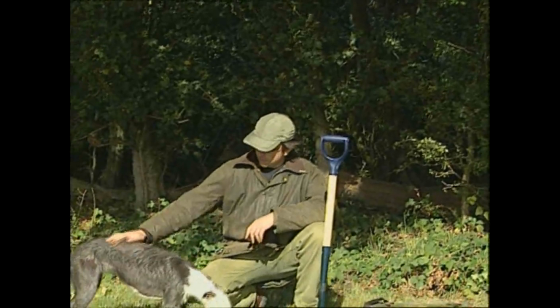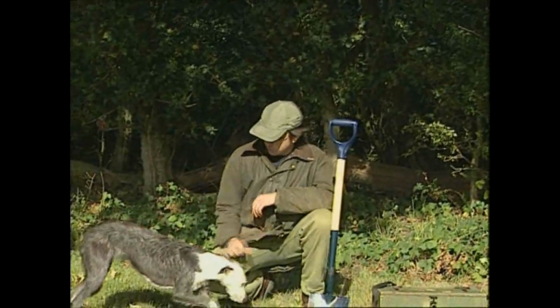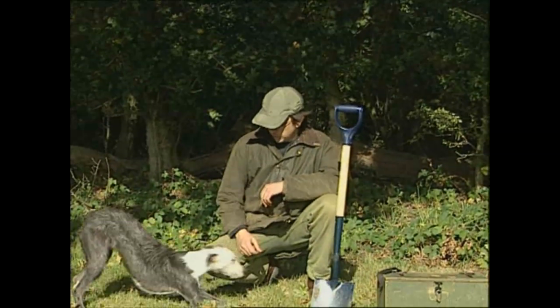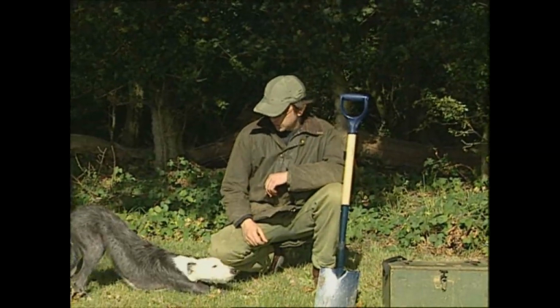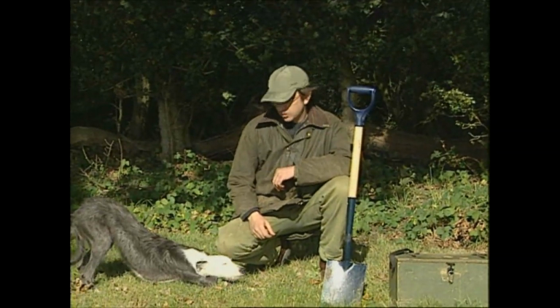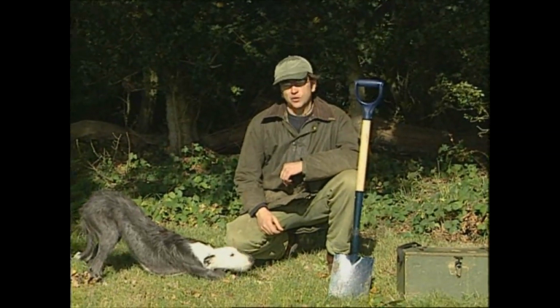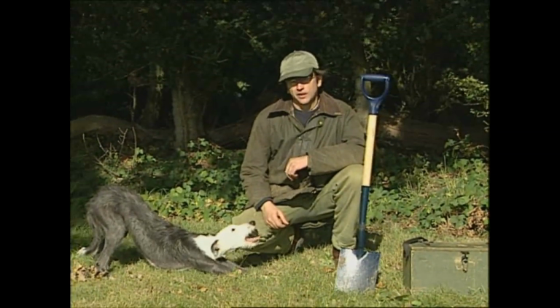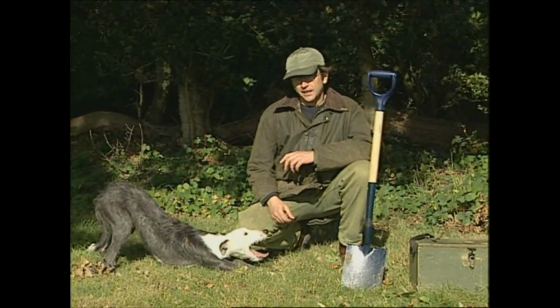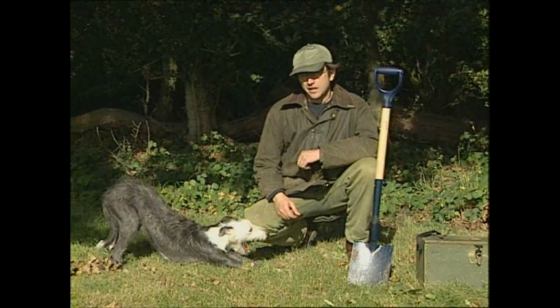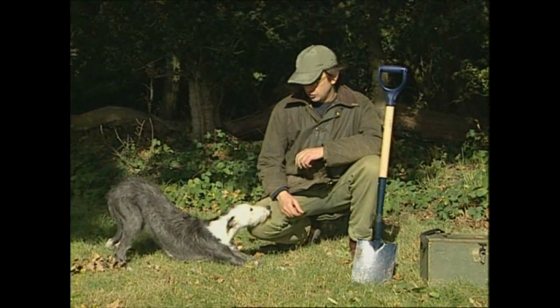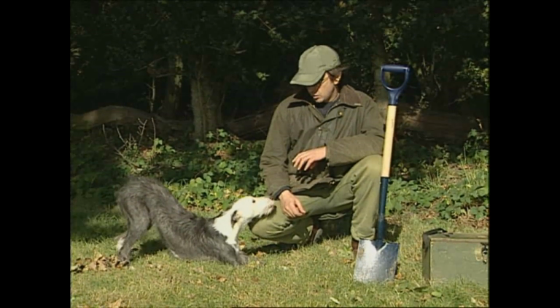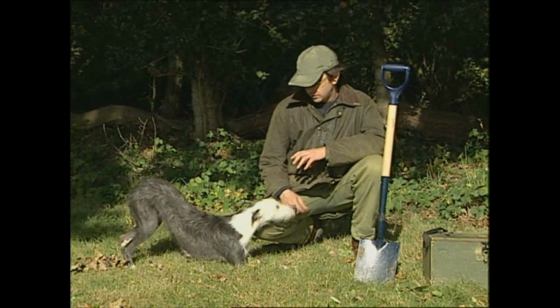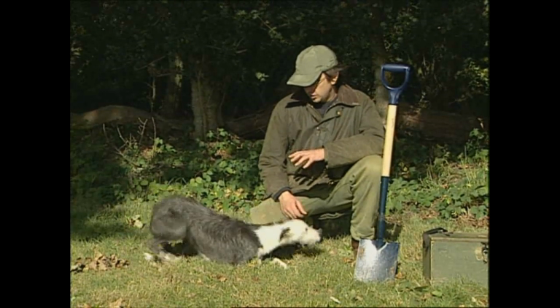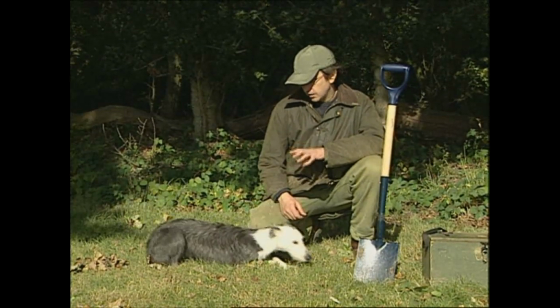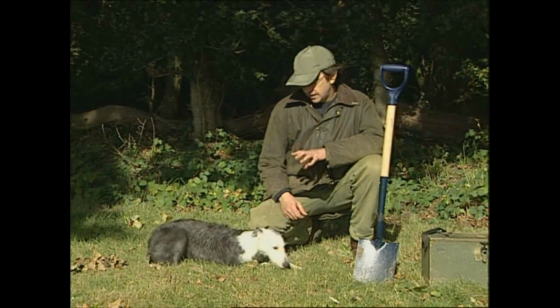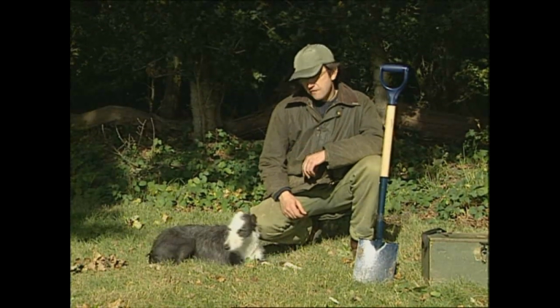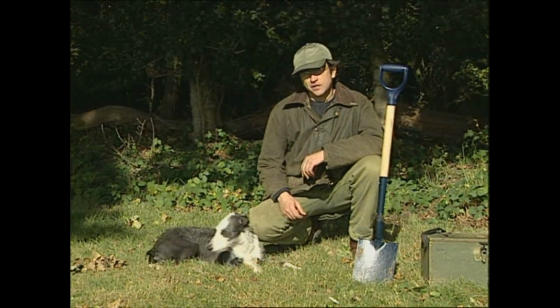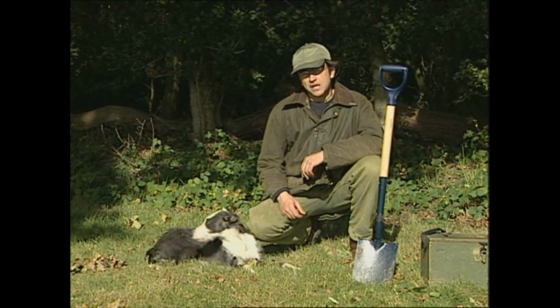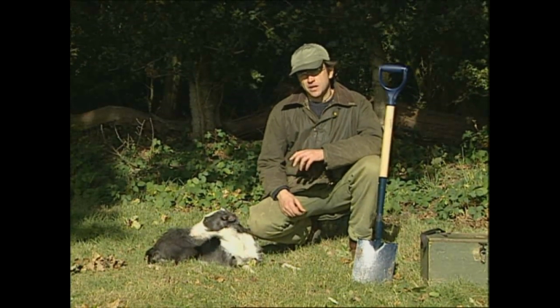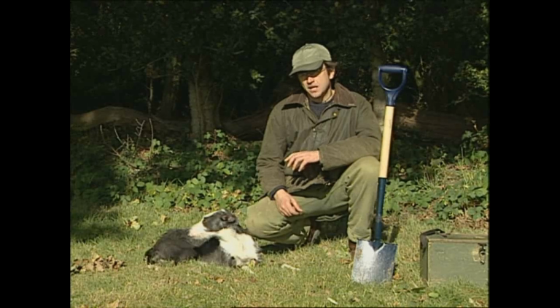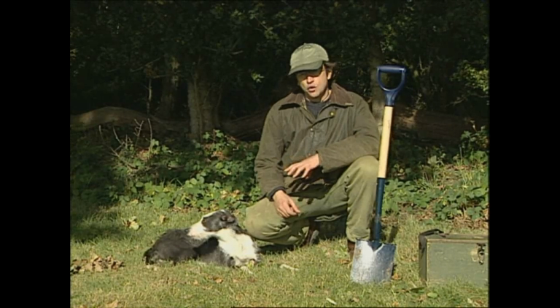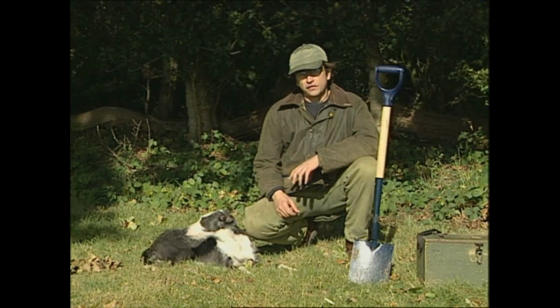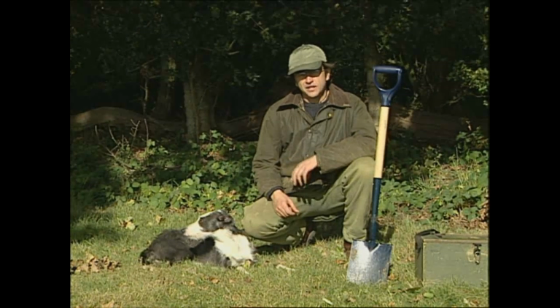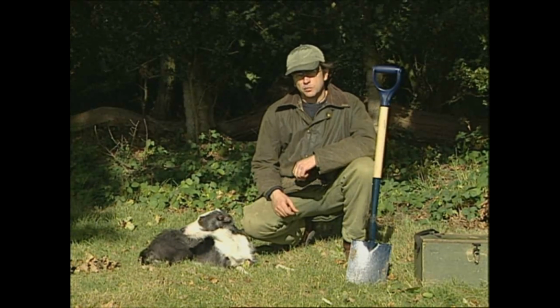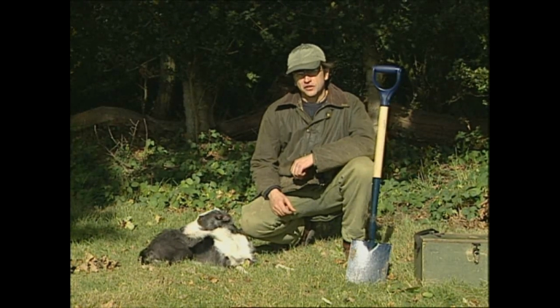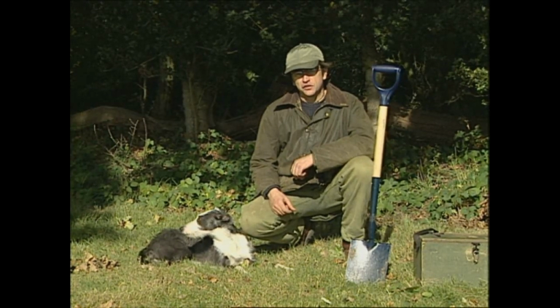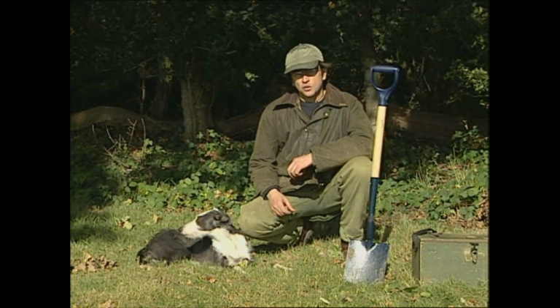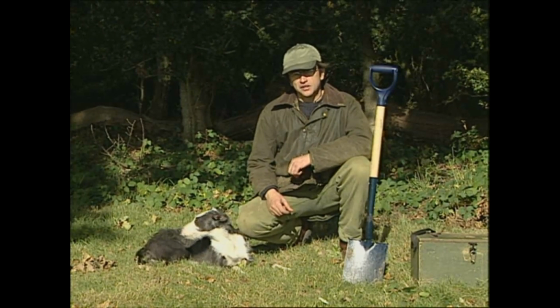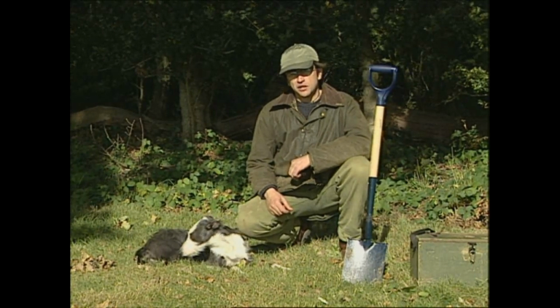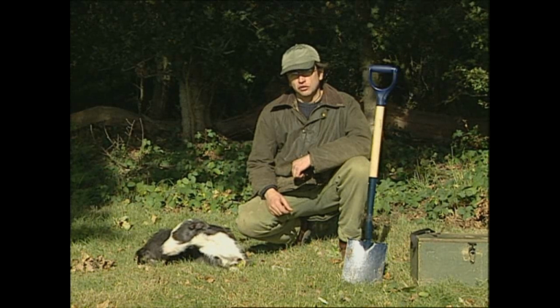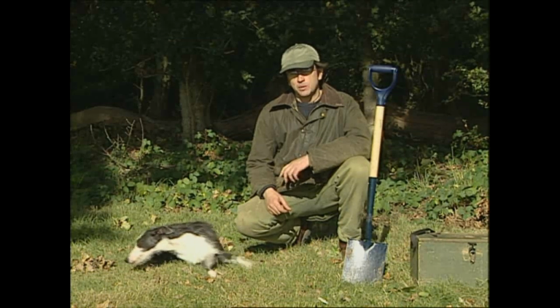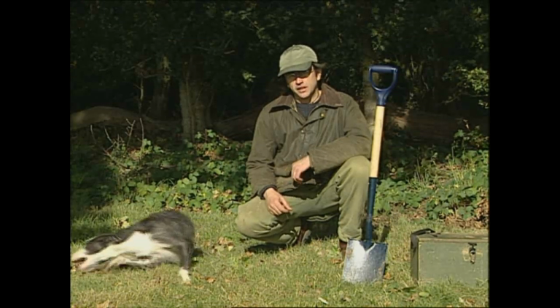Here I've also got my little lurcher pup — she's 11 months old and, like myself, she doesn't know it all yet. She needs to gain every ounce of experience to make the dogs, the ferrets and the nets a more proficient and efficient working team, trying to control the rabbit population.